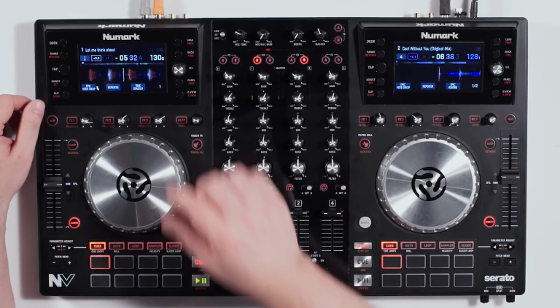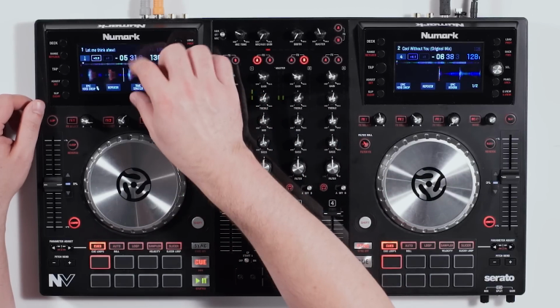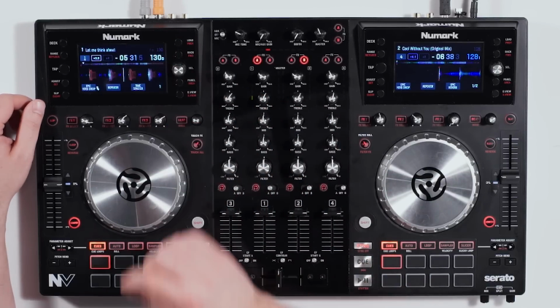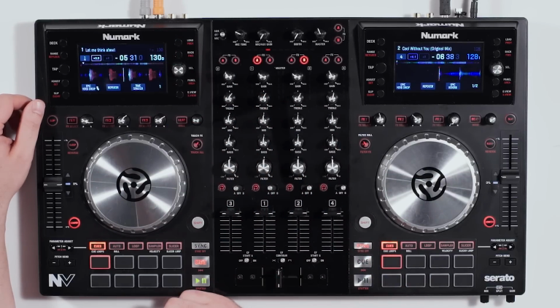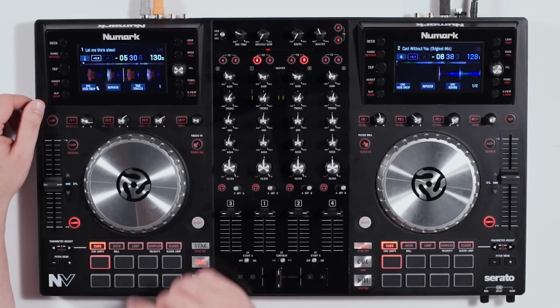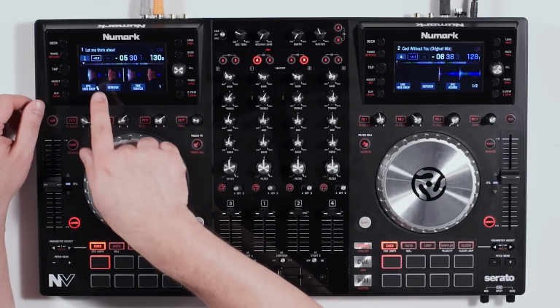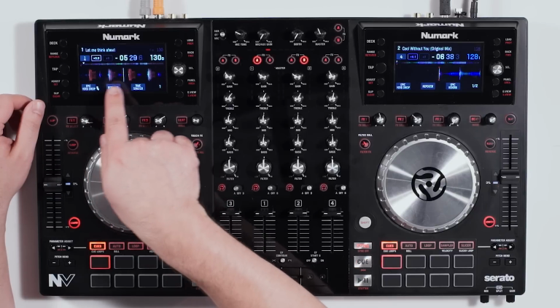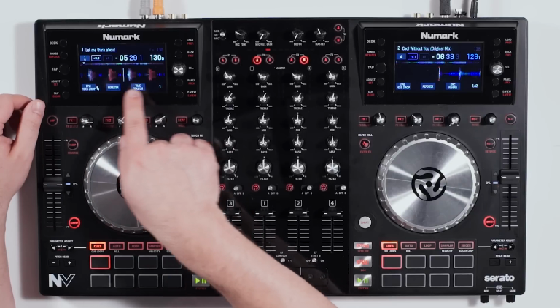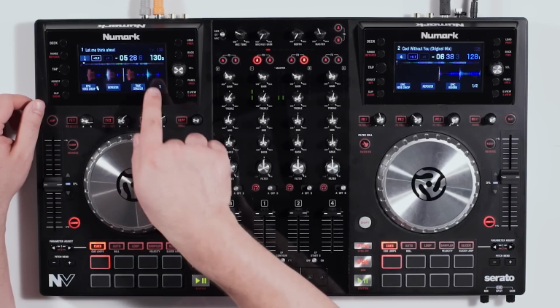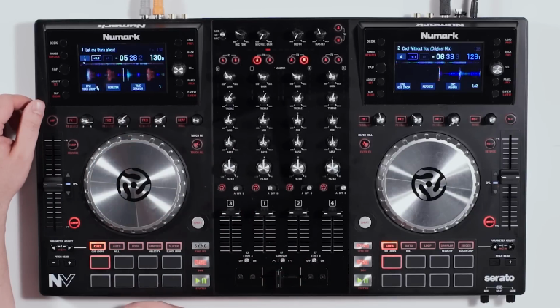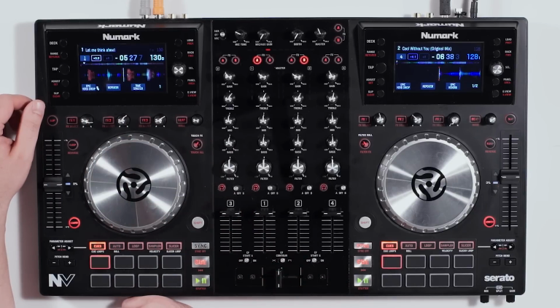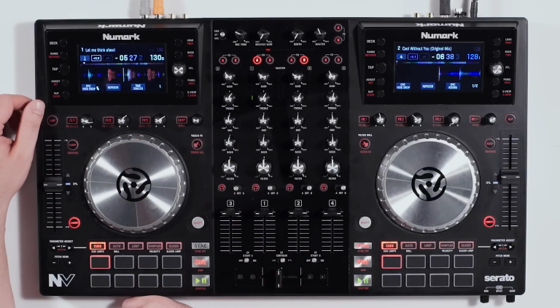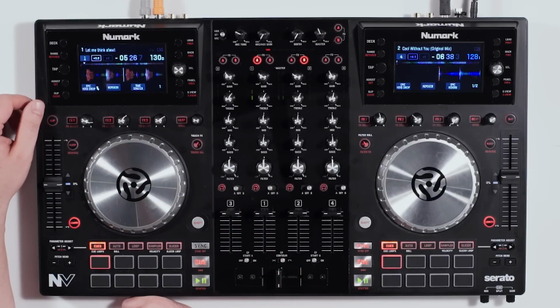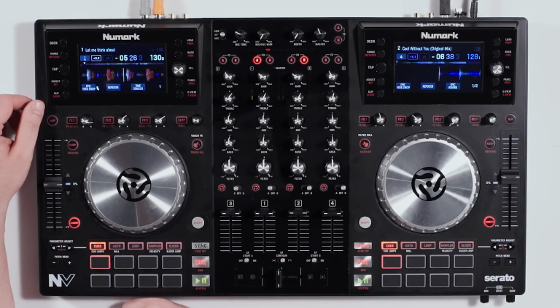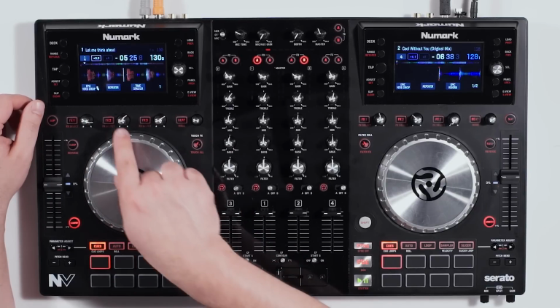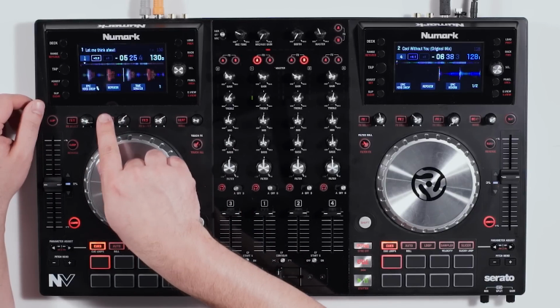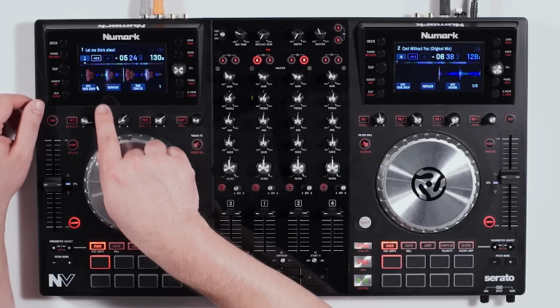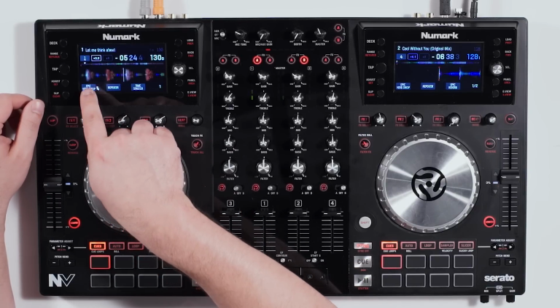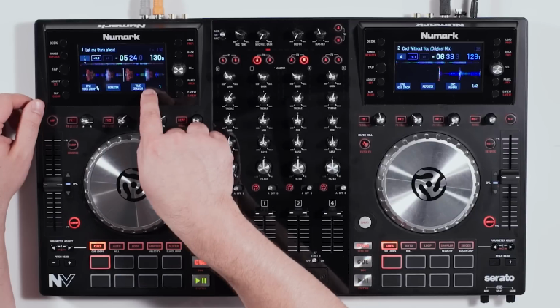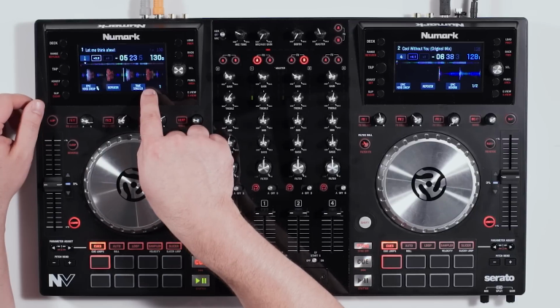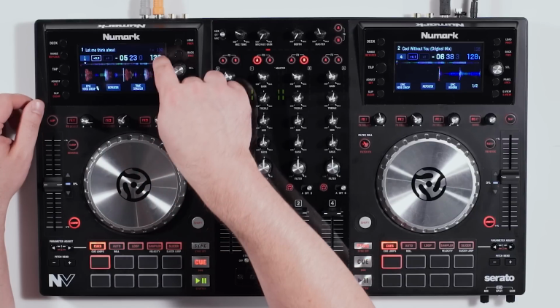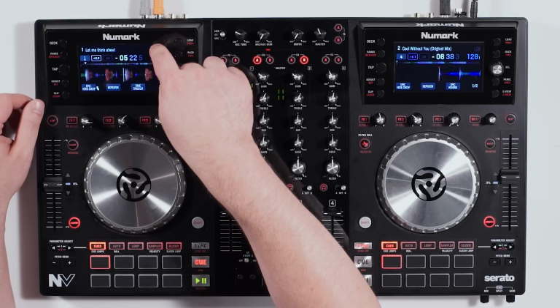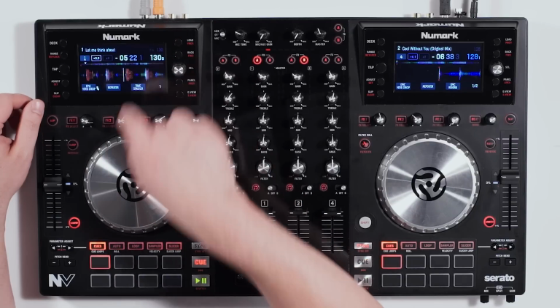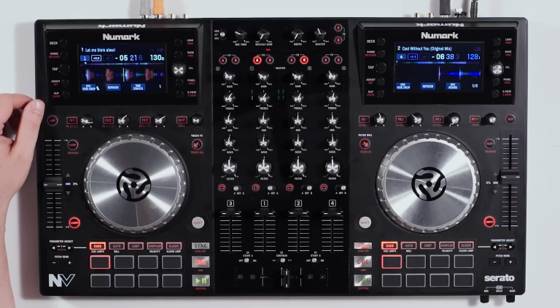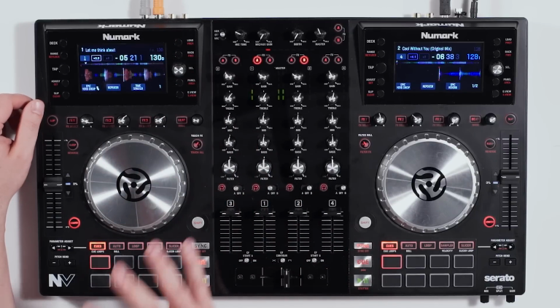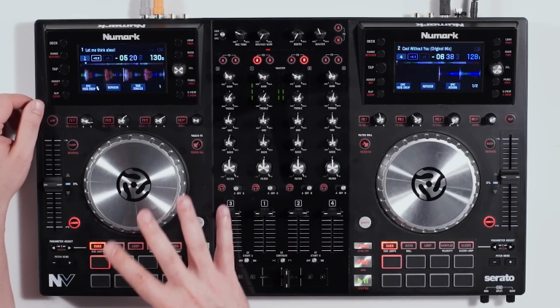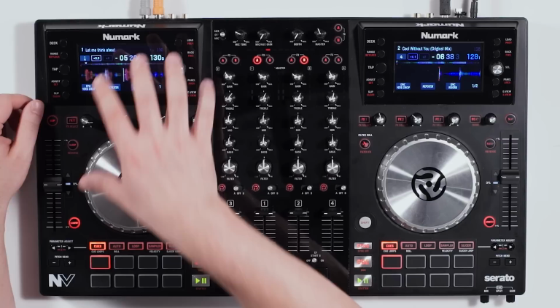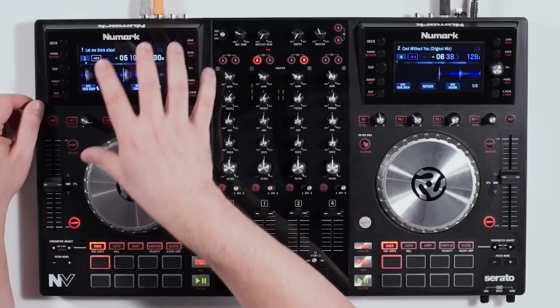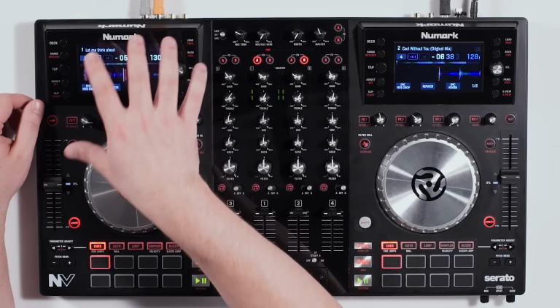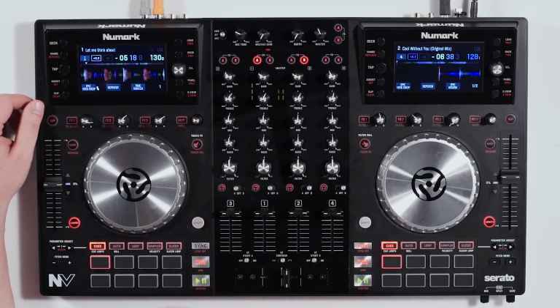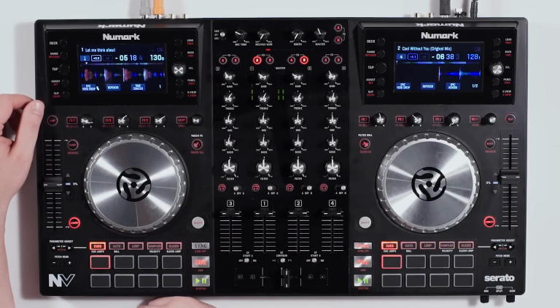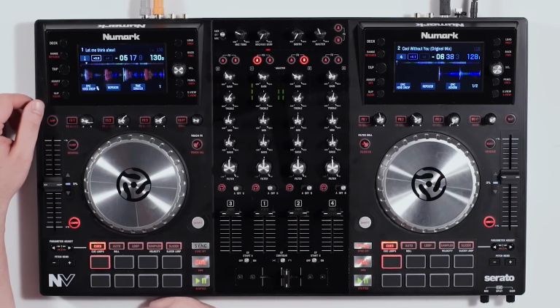The detailed view is going to blow up the waveform so you can see where the bass, mid, and treble notes are, depending on the waveform color. You even have the ability to adjust your effects, BPM, the key it's in, and everything right from this screen. It's absolutely fantastic.